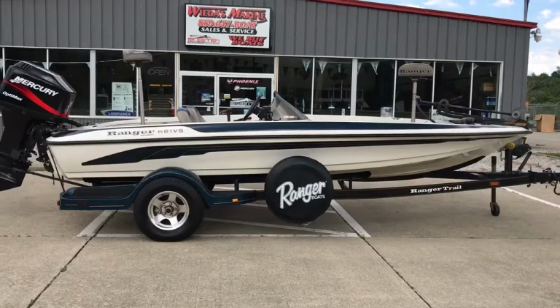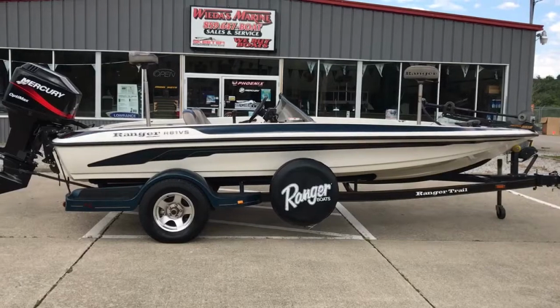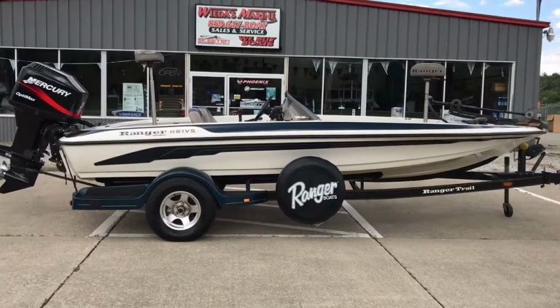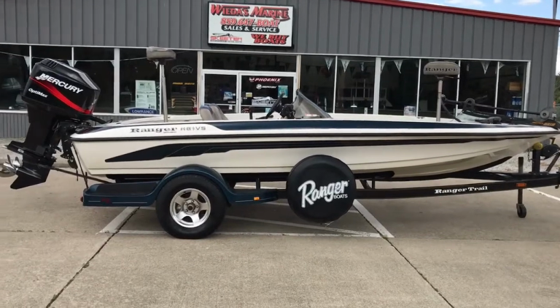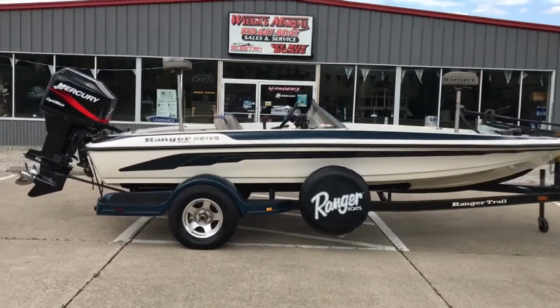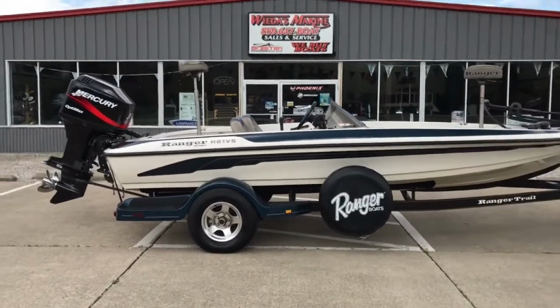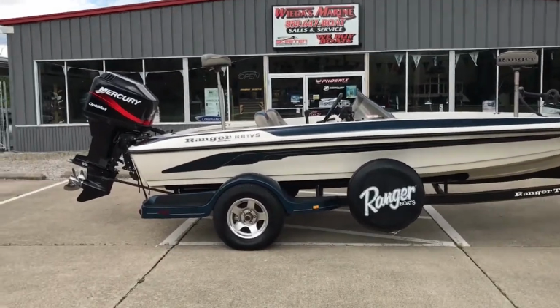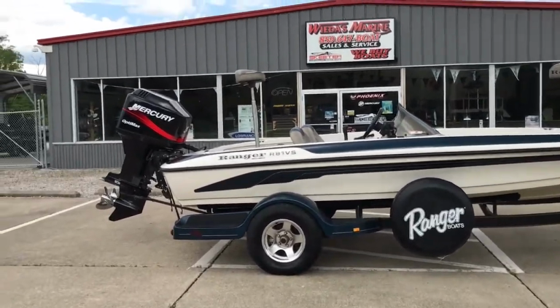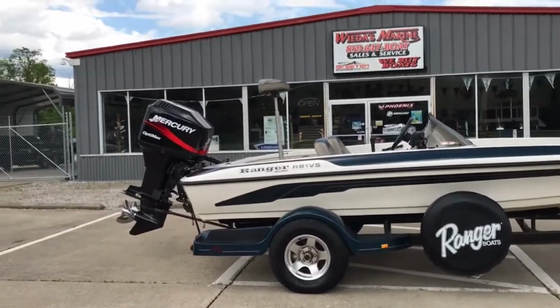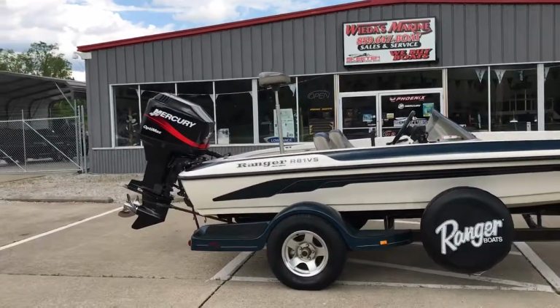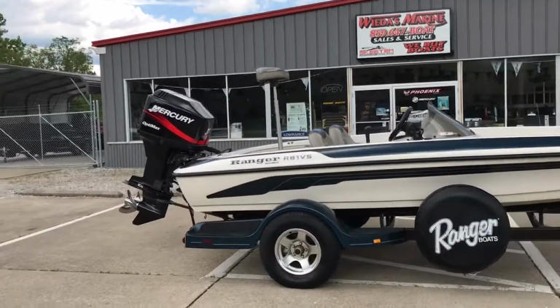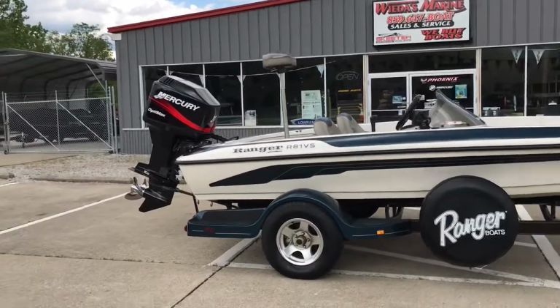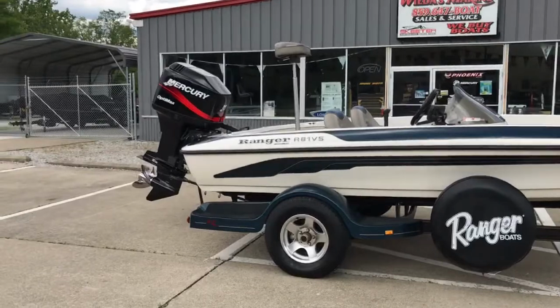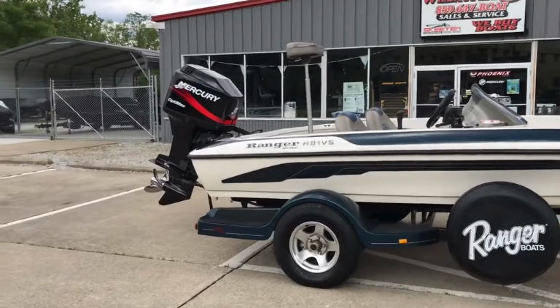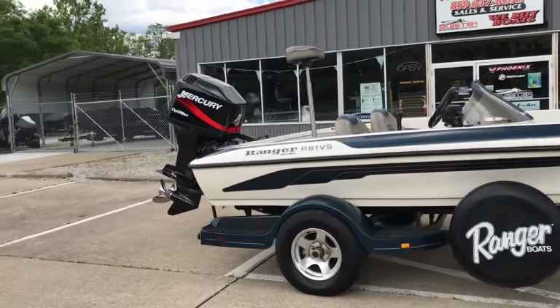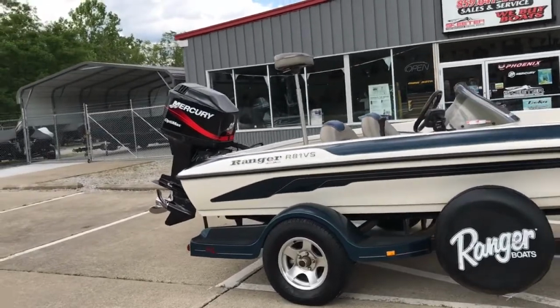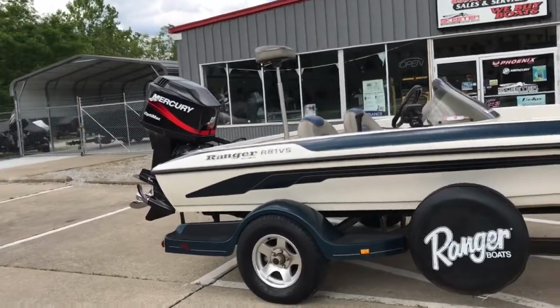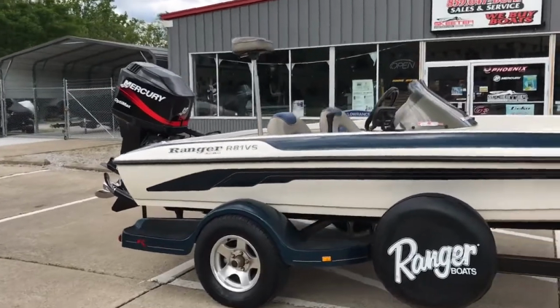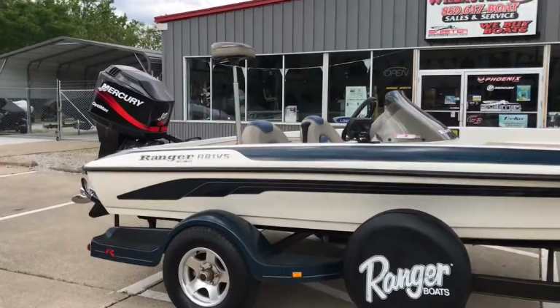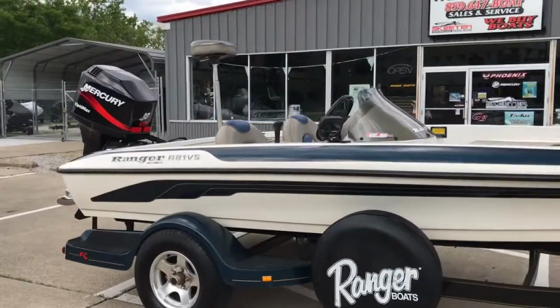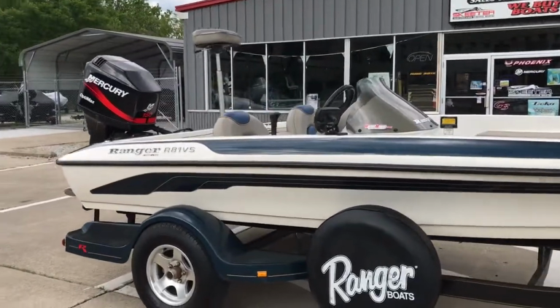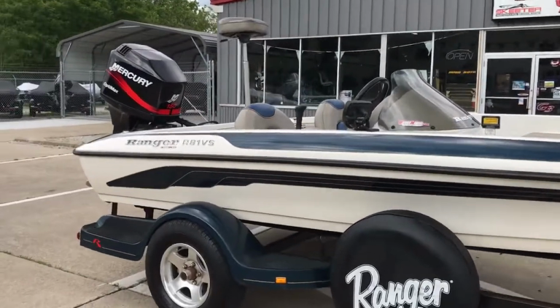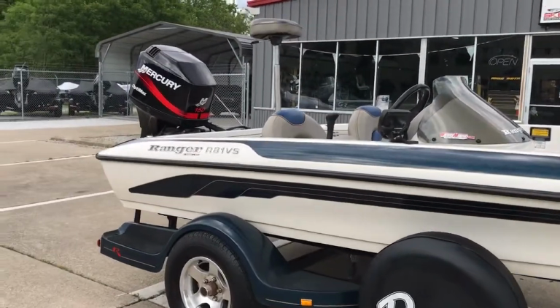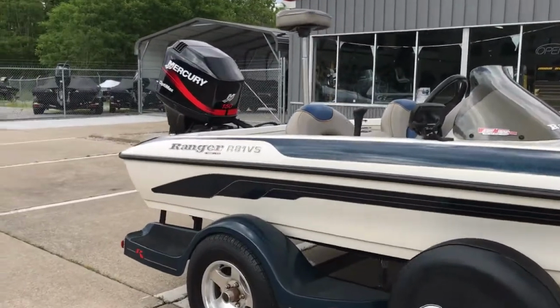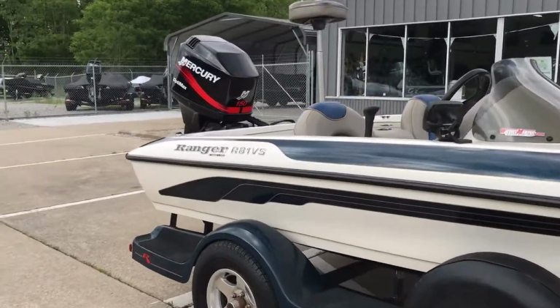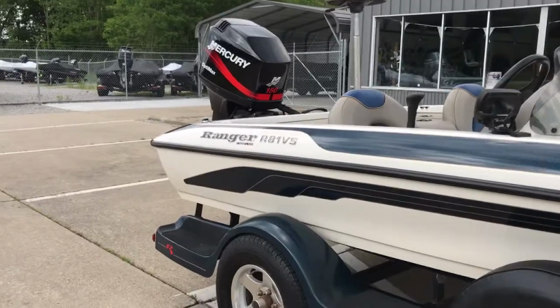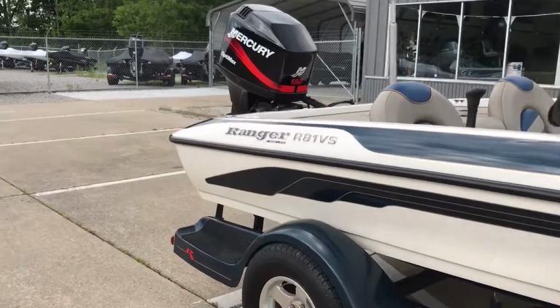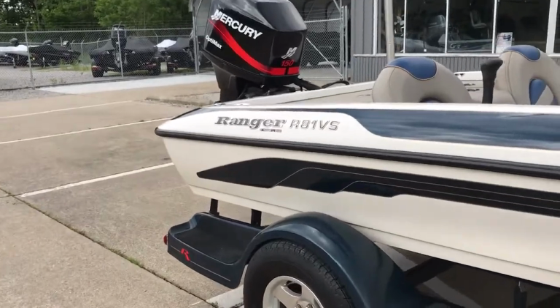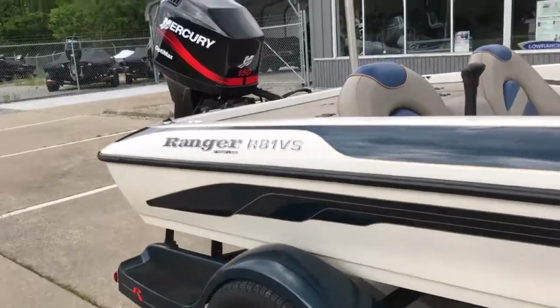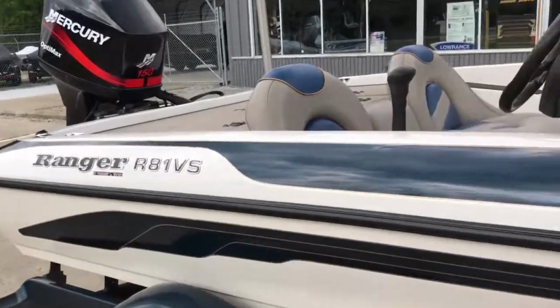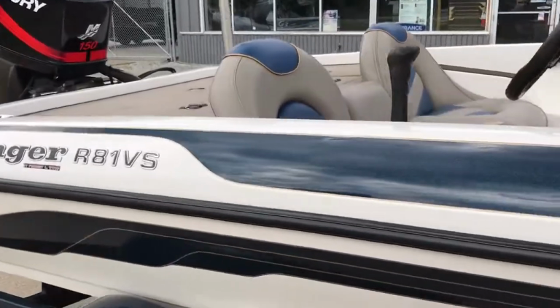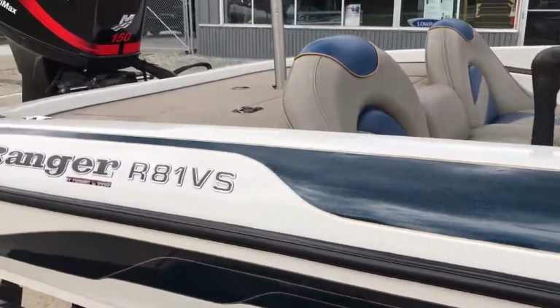Hey folks, WeedasMarine here. We're bringing to you a classic 2001 Ranger R81VS. It's got a 150 OptiMax on it. Folks, this boat's a real clean piece. It's just a perfect late model trade-in if you're looking for something used.